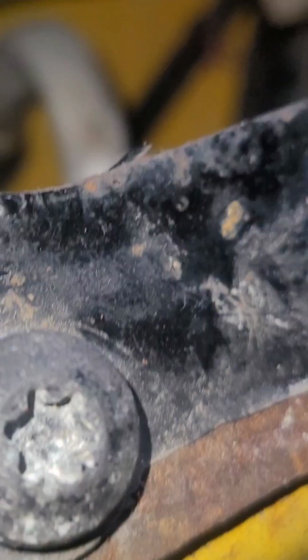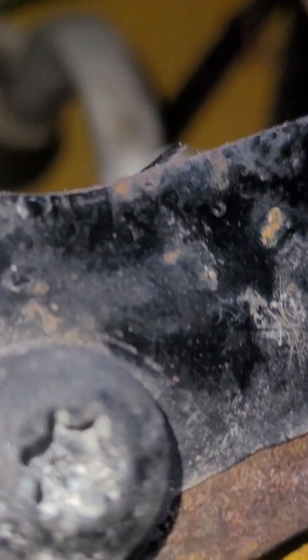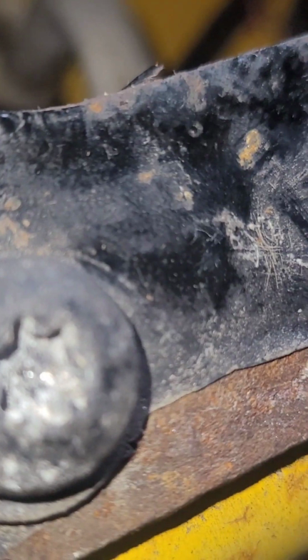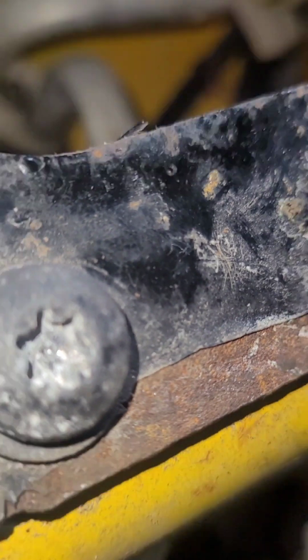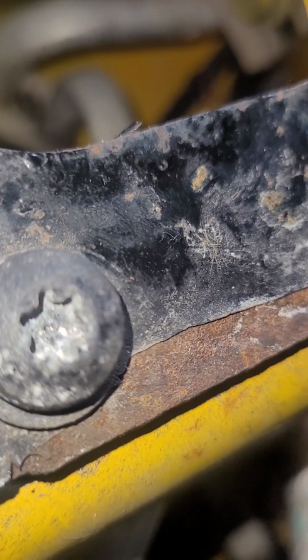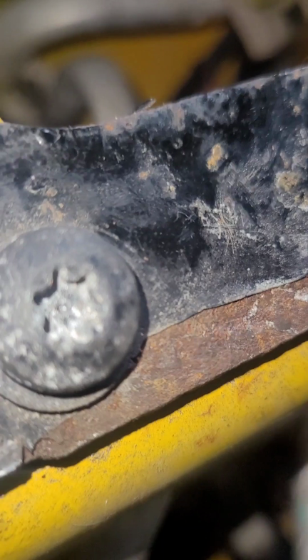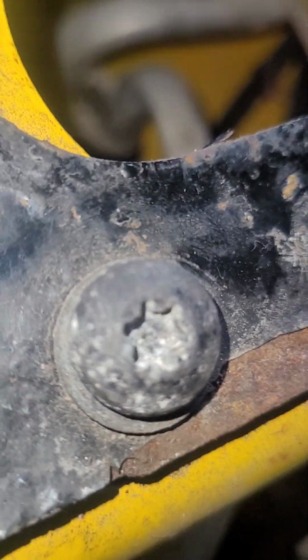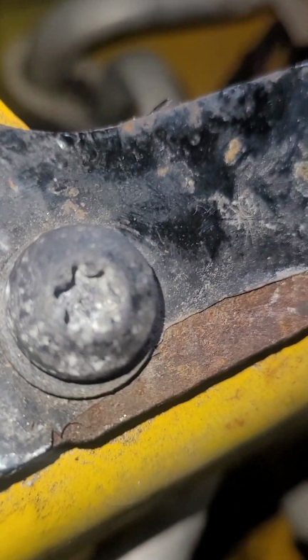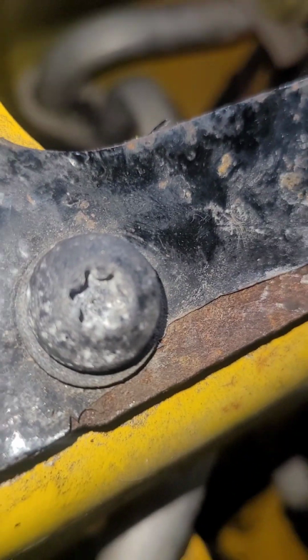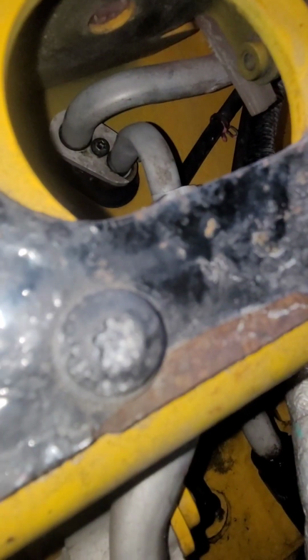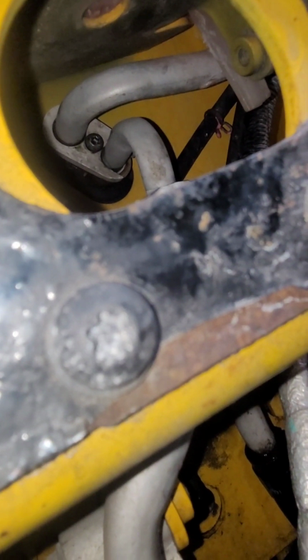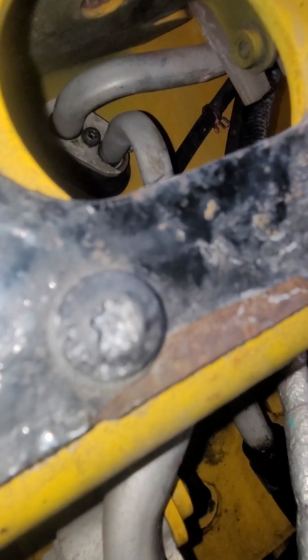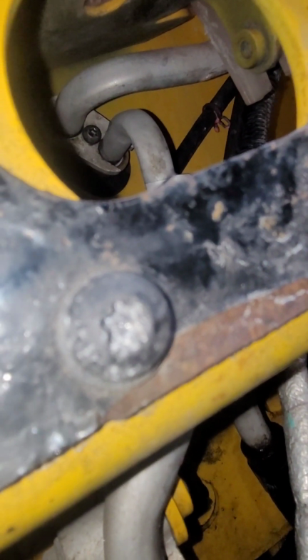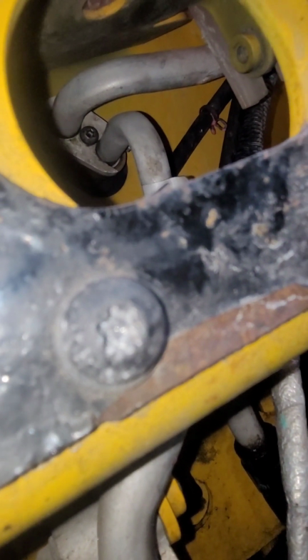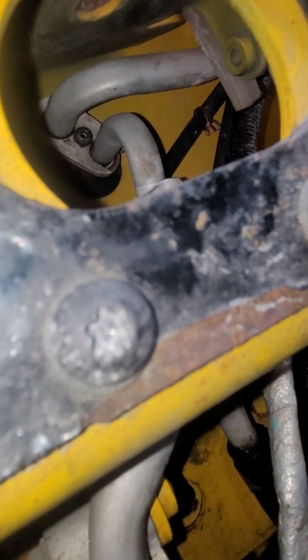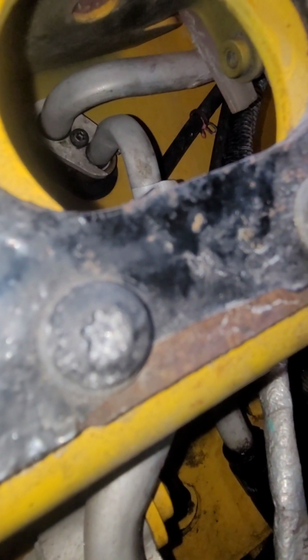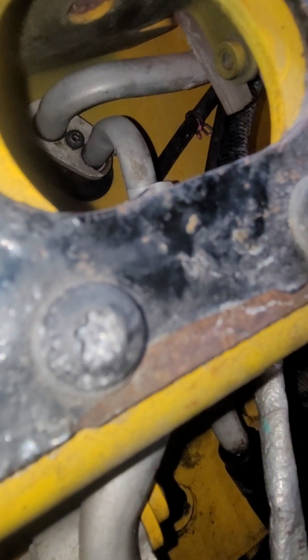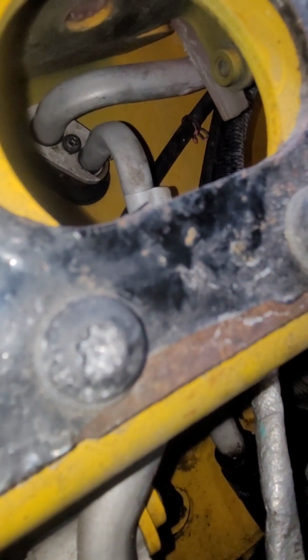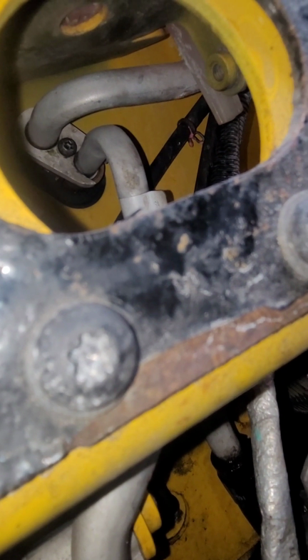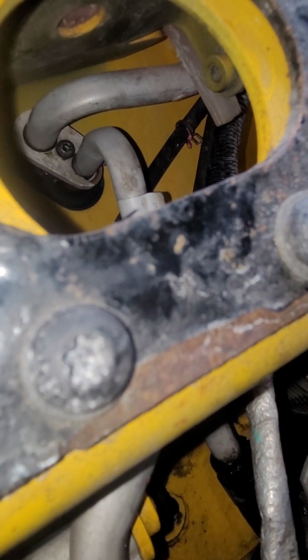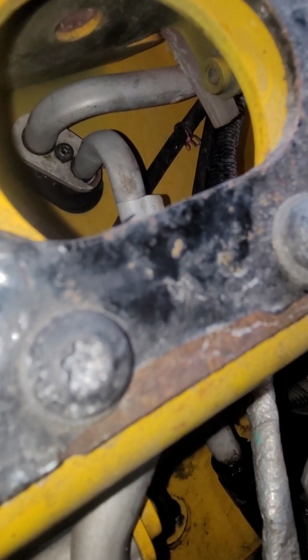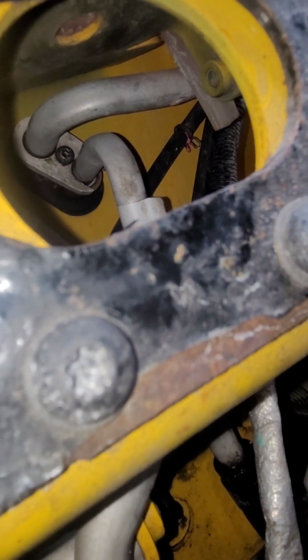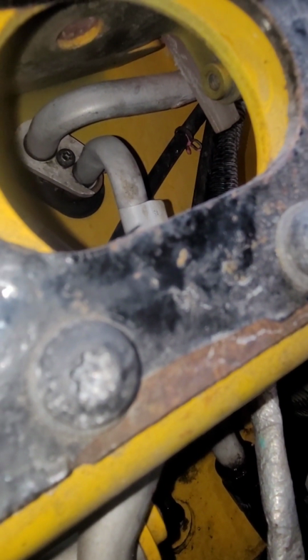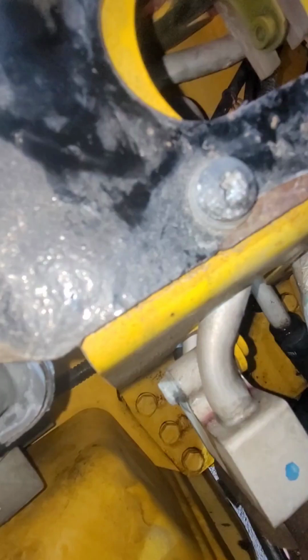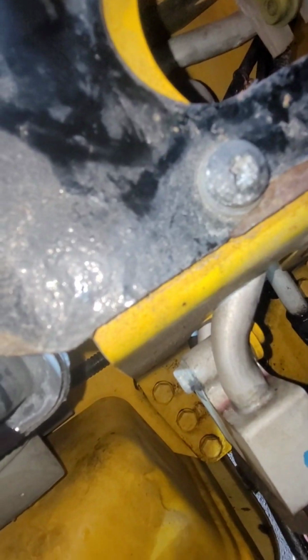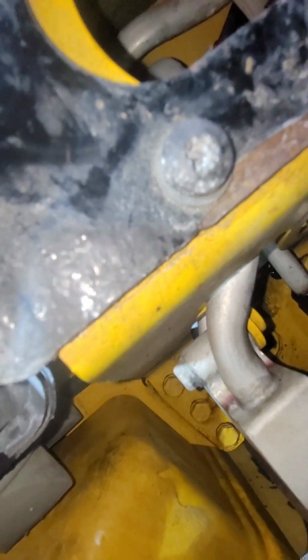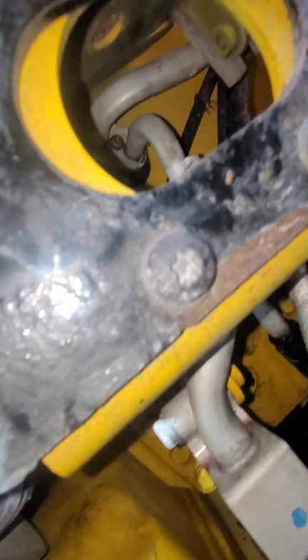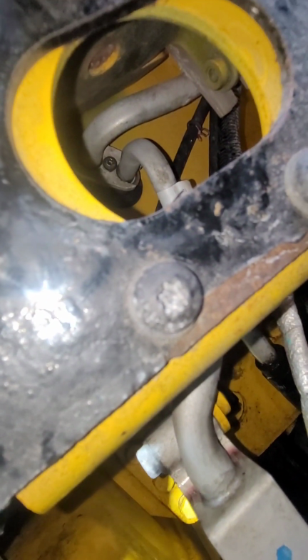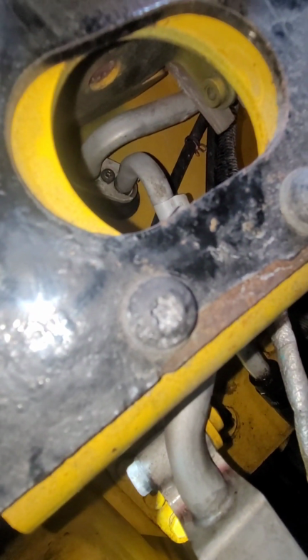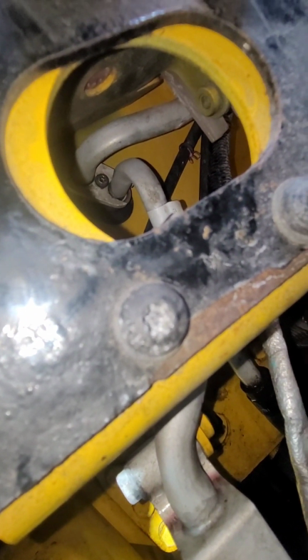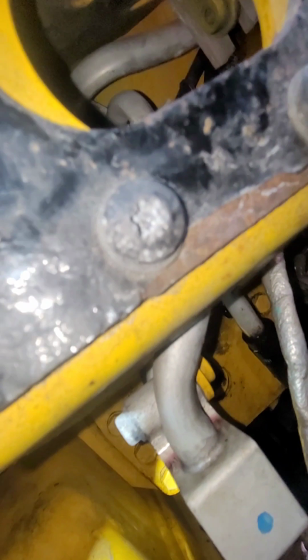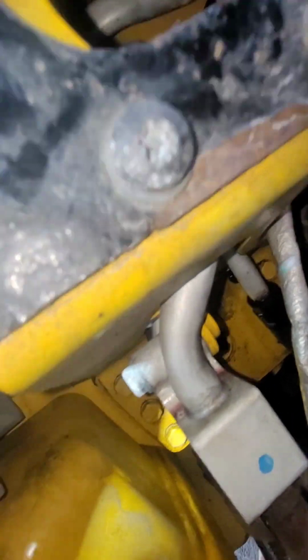It shoots out and it's all in the bottom, so I just got tired of it. I figured it was getting worse, so I decided to finally fix it. We're also going to be changing the air filter since we're already here.